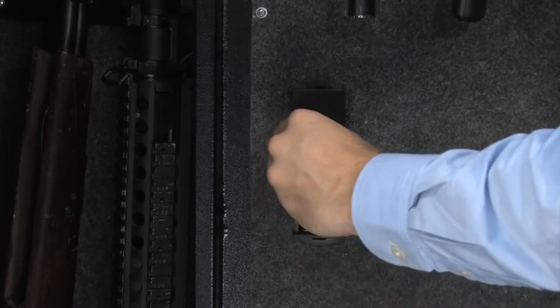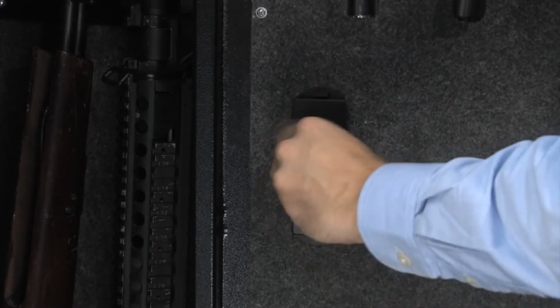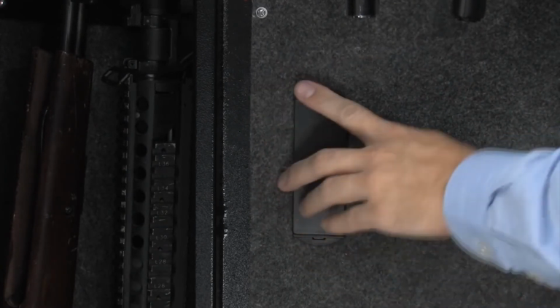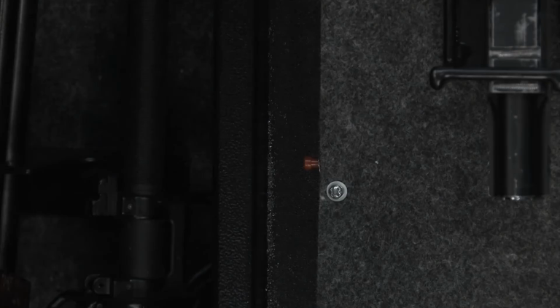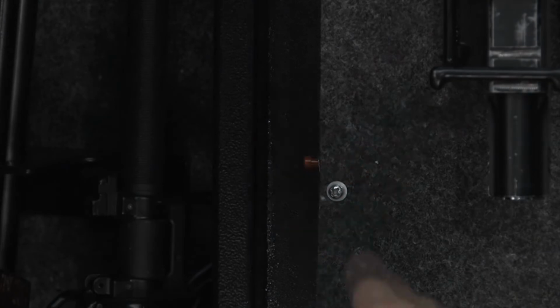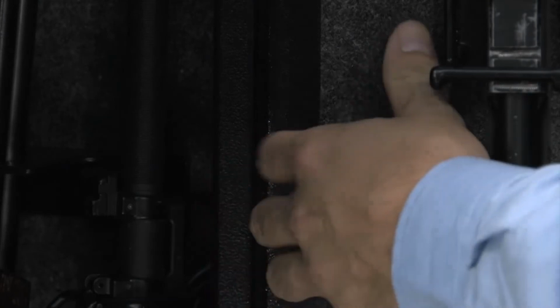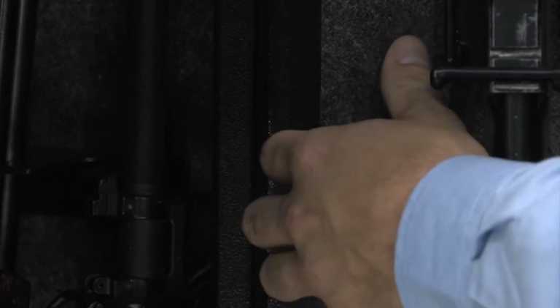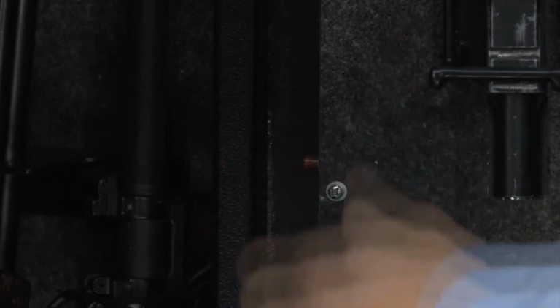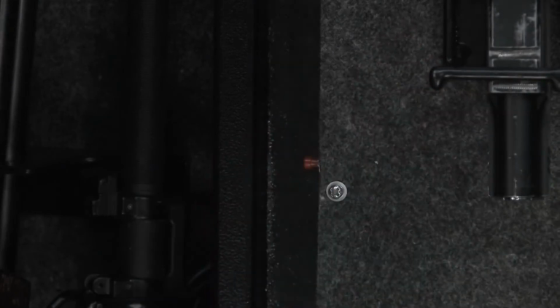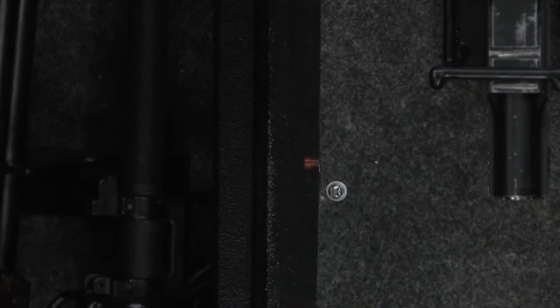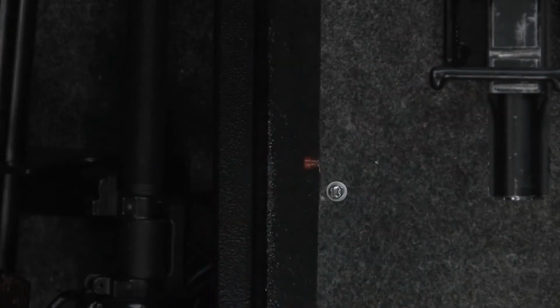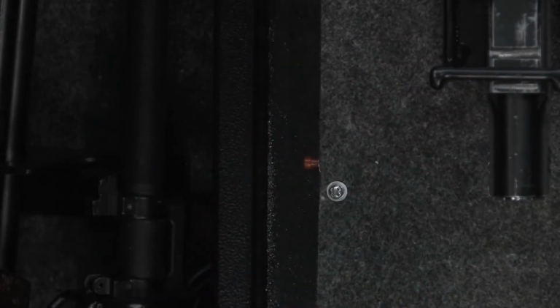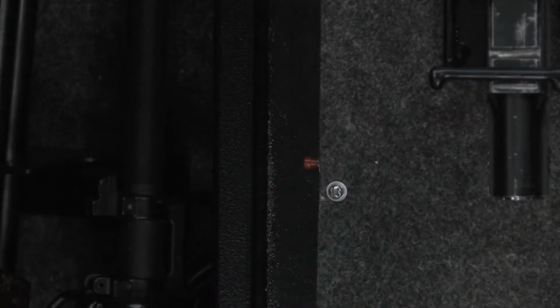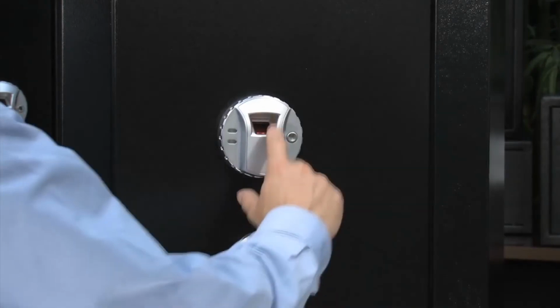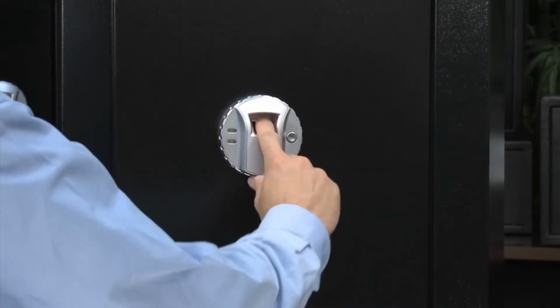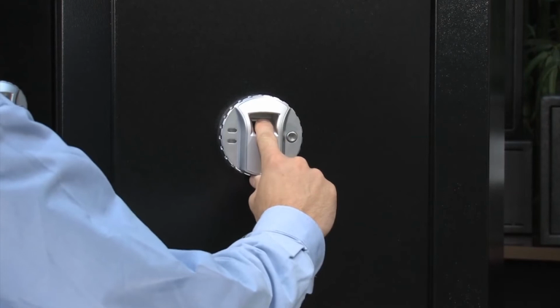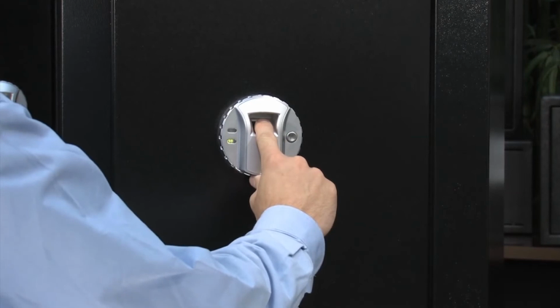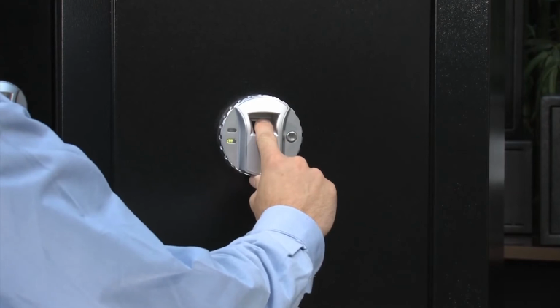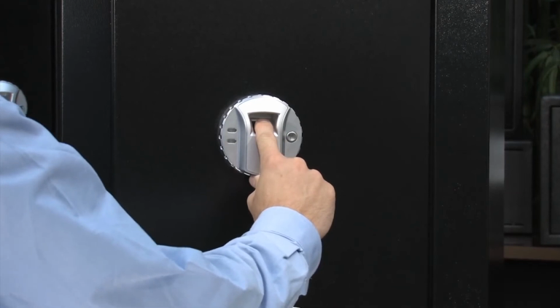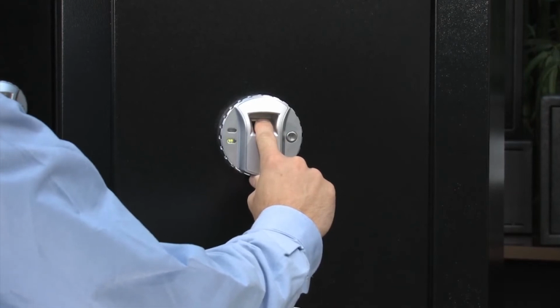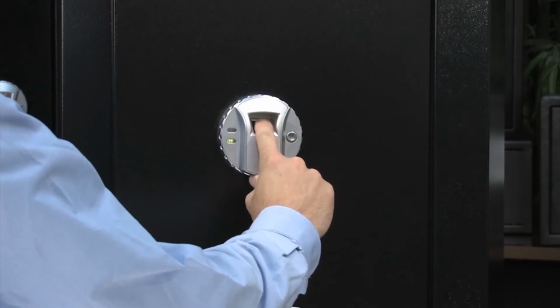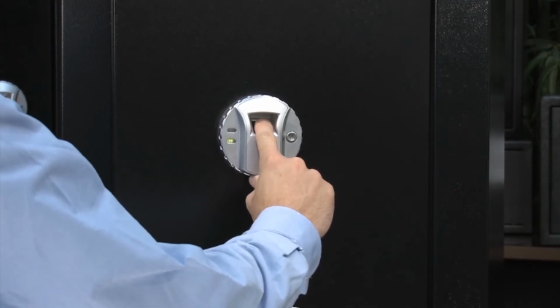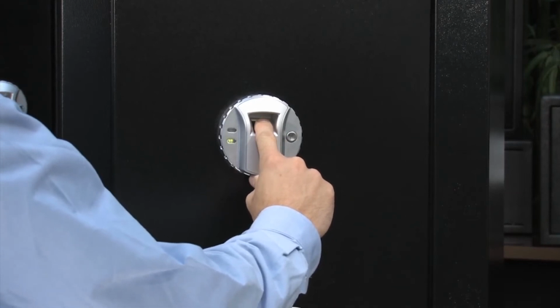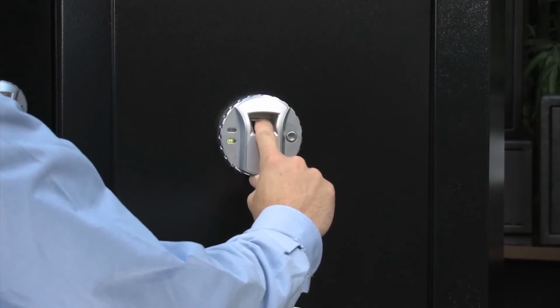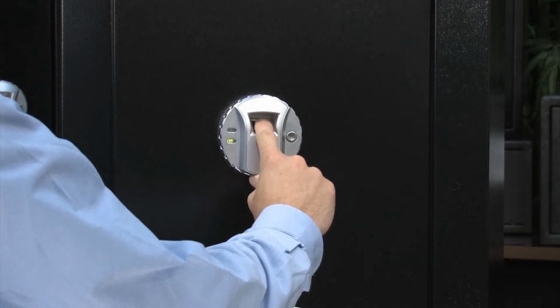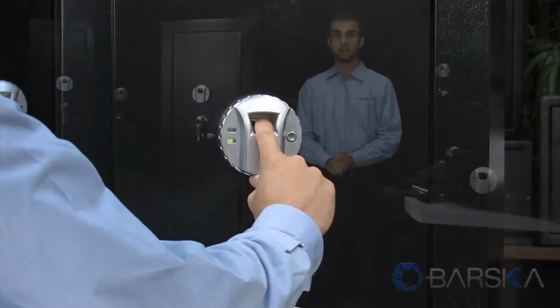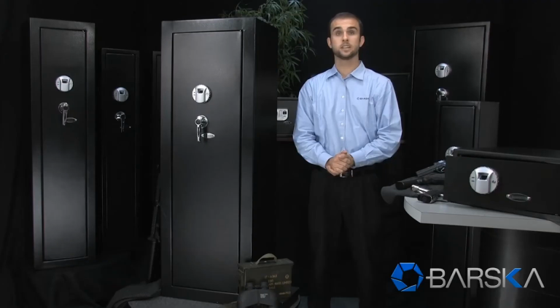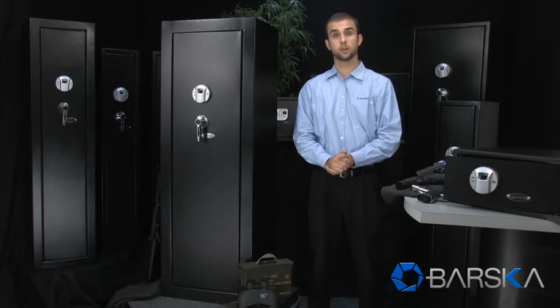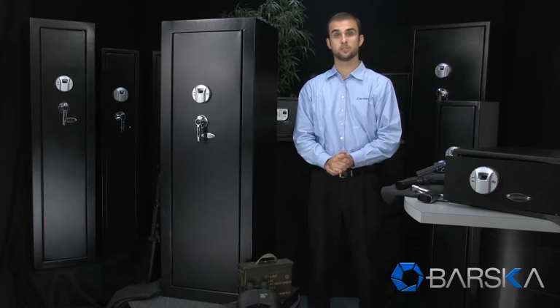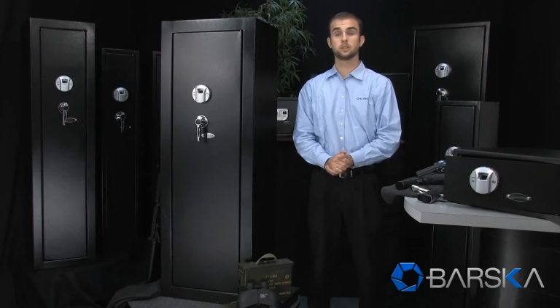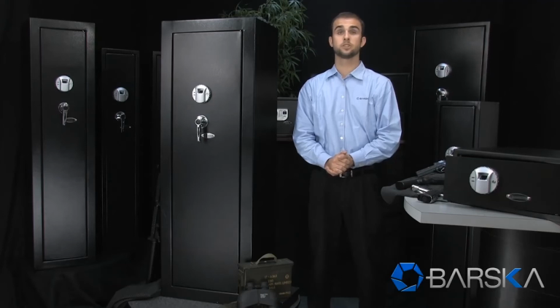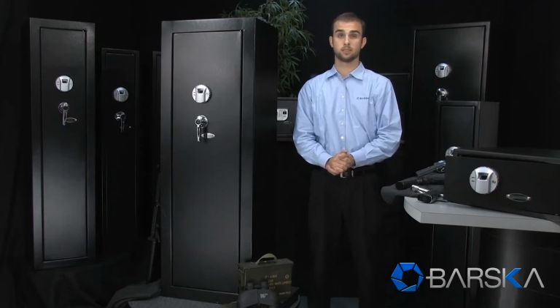To register a fingerprint, locate the red program button on the inside of the safe door, then press and release the button. Immediately place your fingerprint on the scanner and you will hear one long beep and two short beeps. Your fingerprint is now registered. To add additional fingerprints, just repeat the registration process.